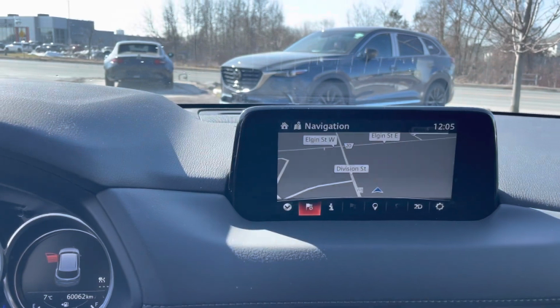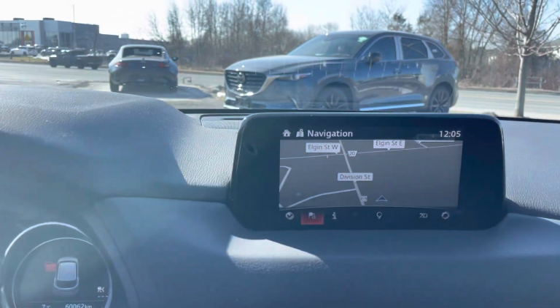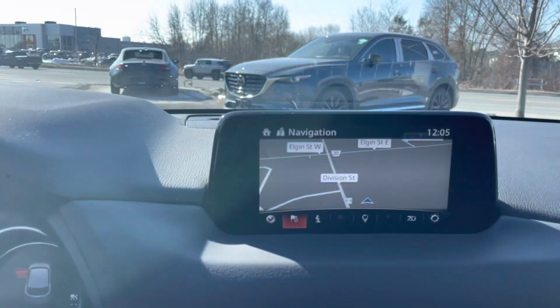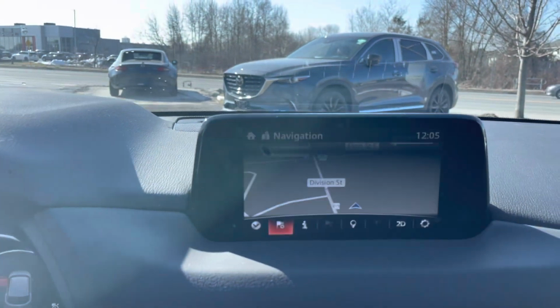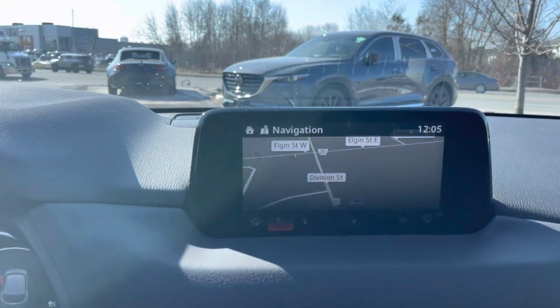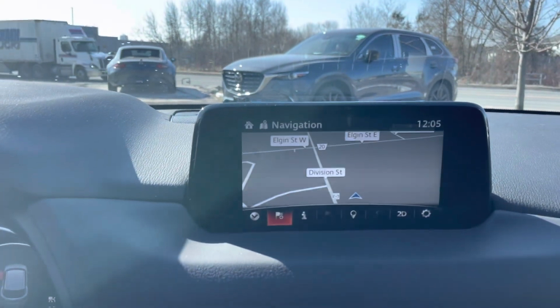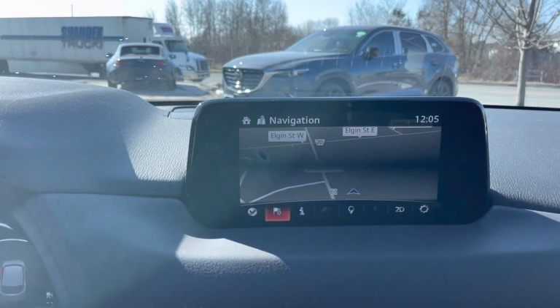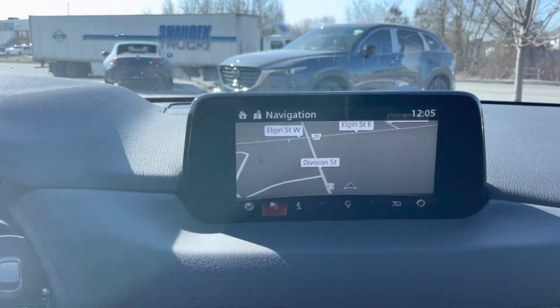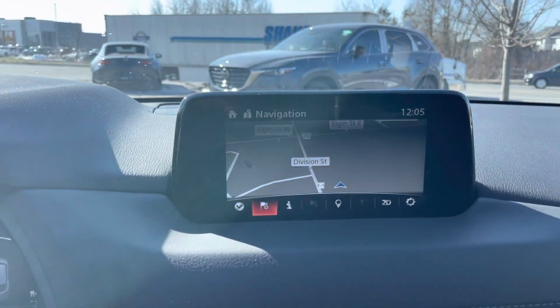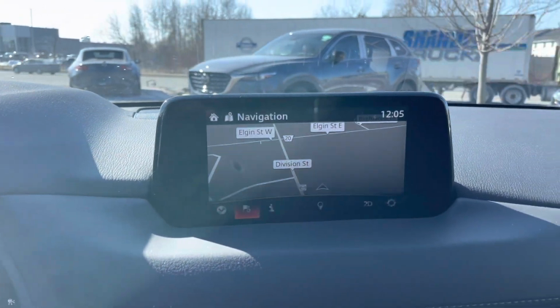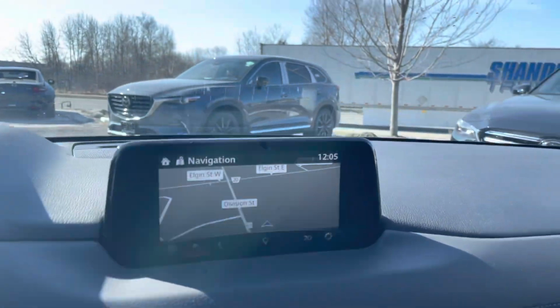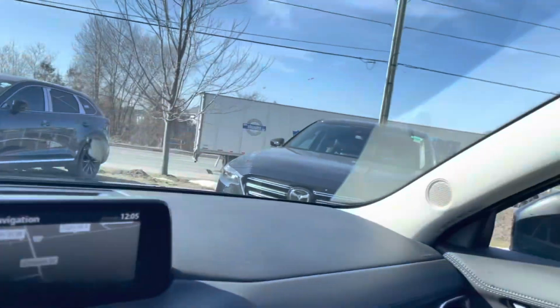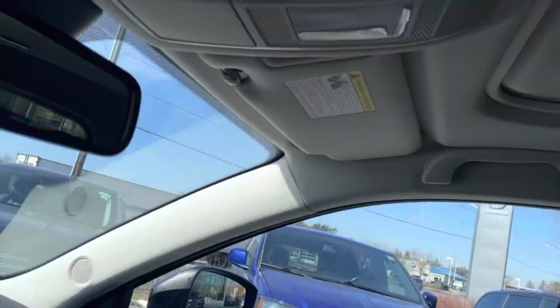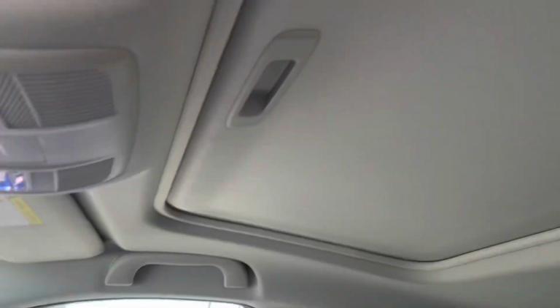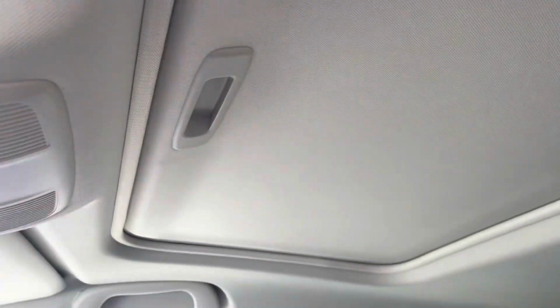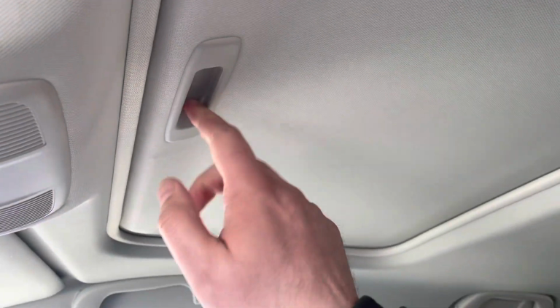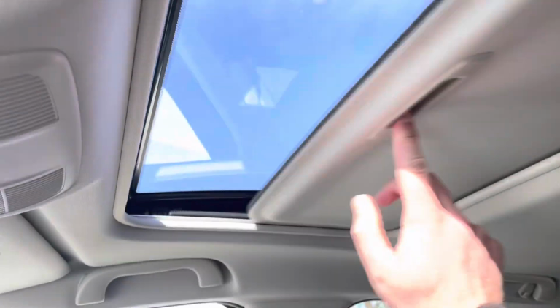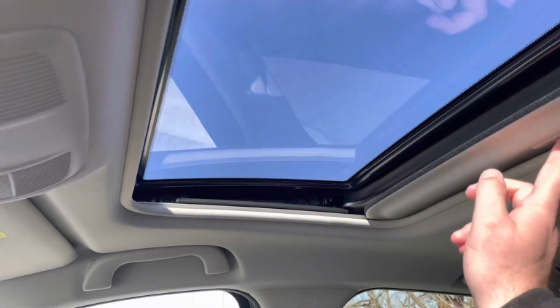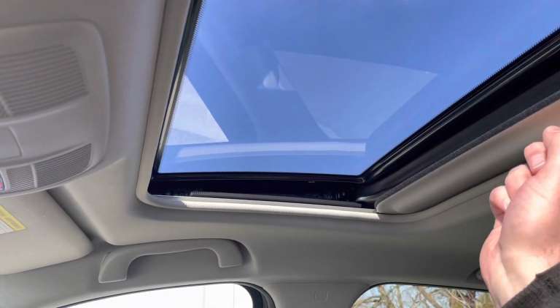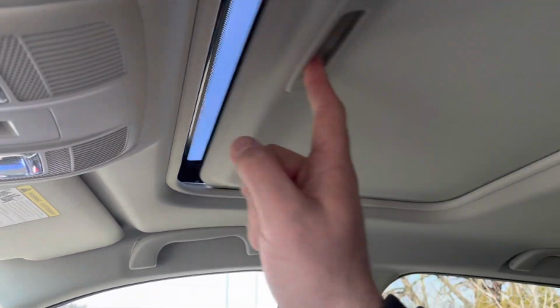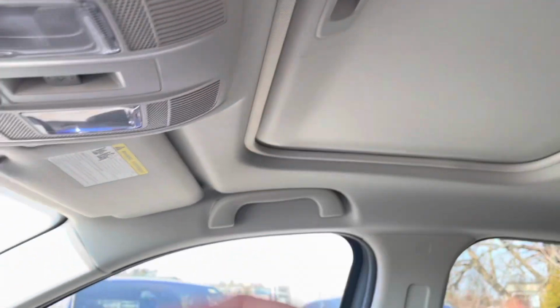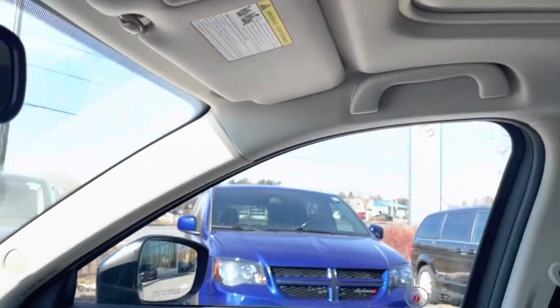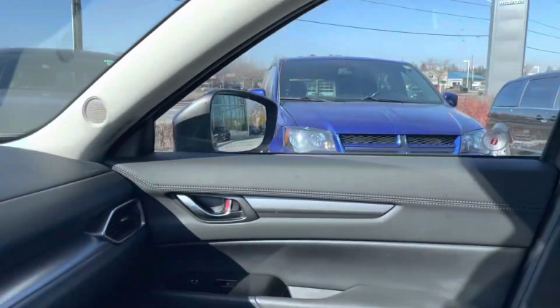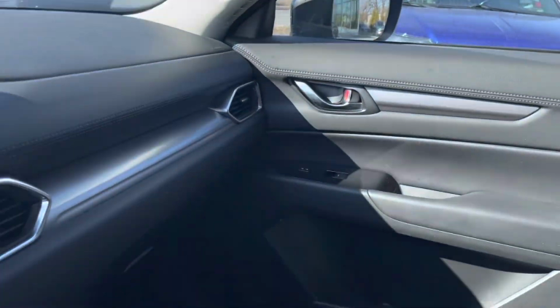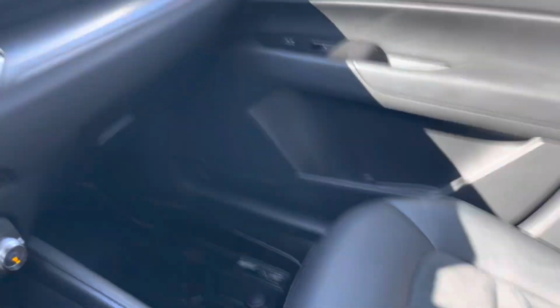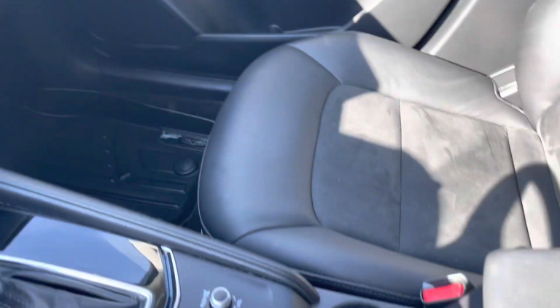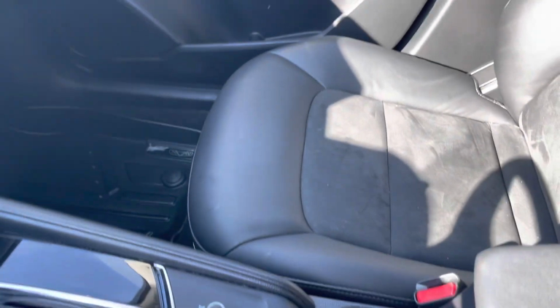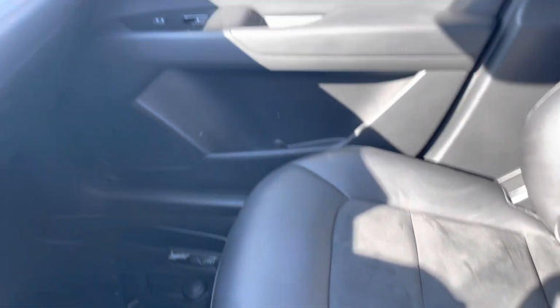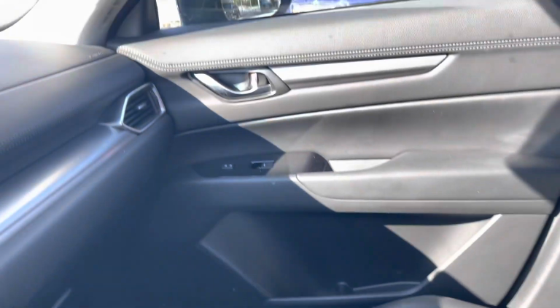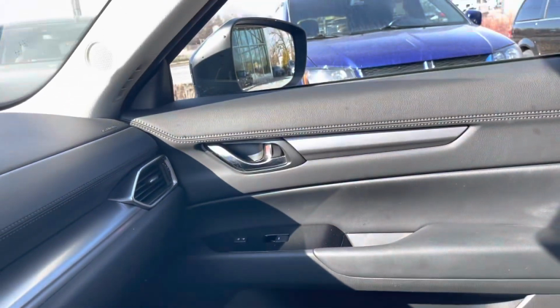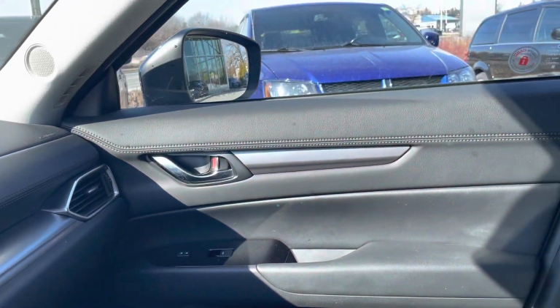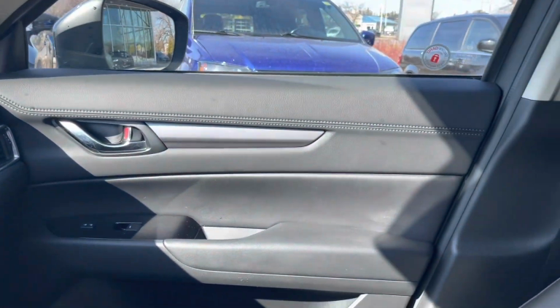Up there is where you're going to find your radio information and your backup camera. This particular one also has the navigation upgrade to it as well. As I mentioned, it does have a sunroof — really gives a nice open feel to the car itself. The interior condition is excellent.